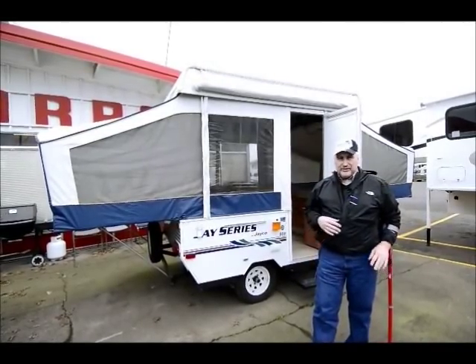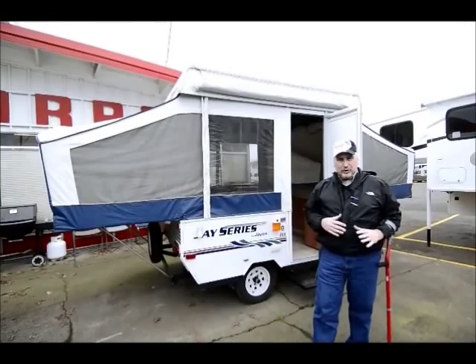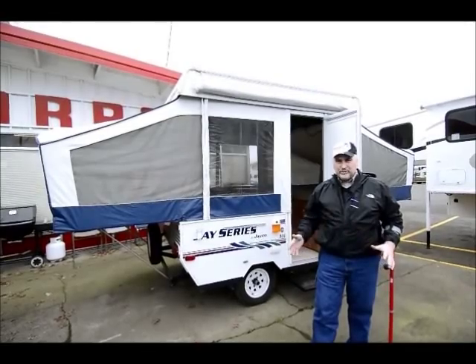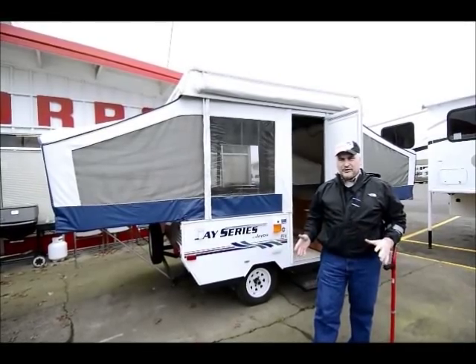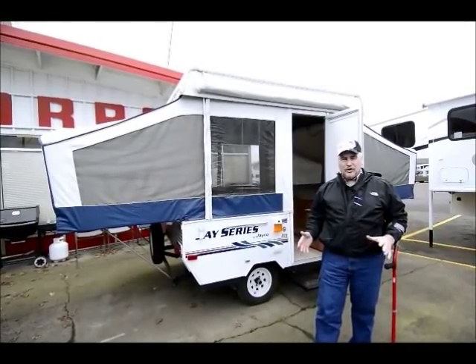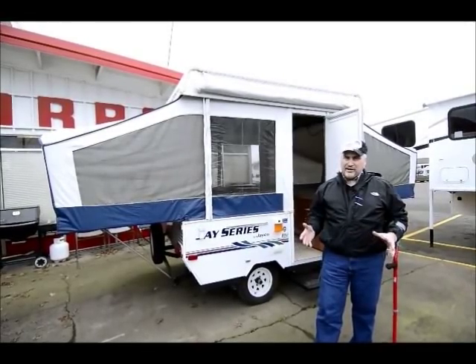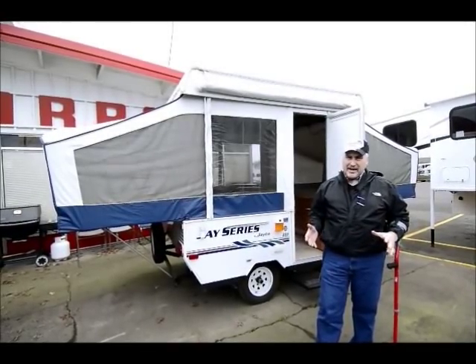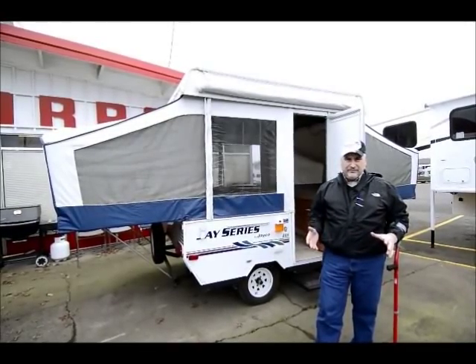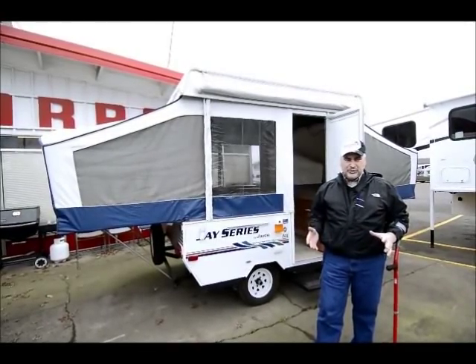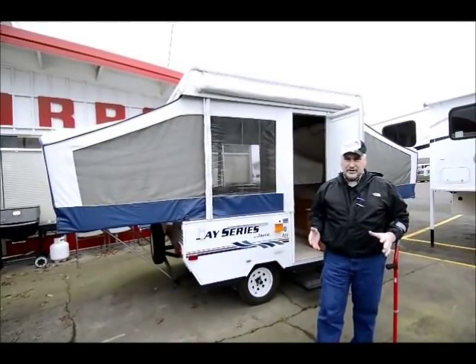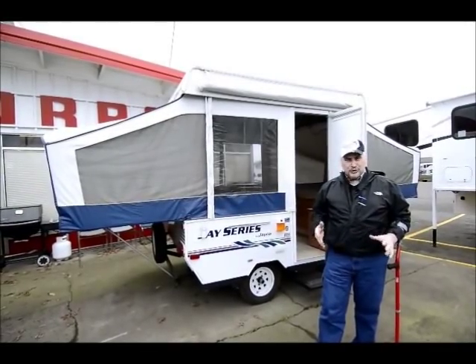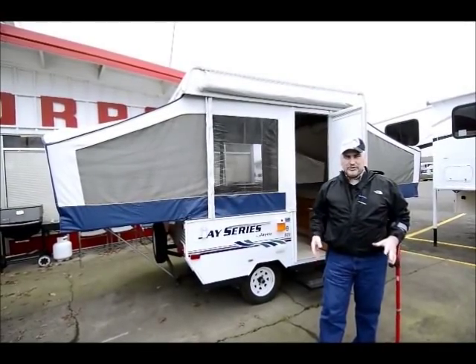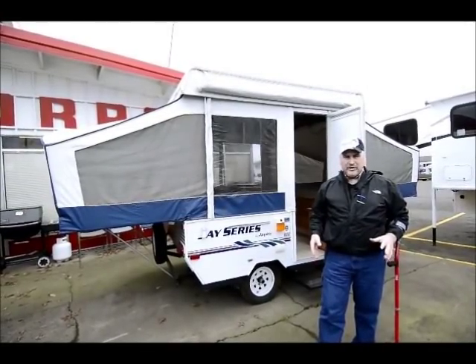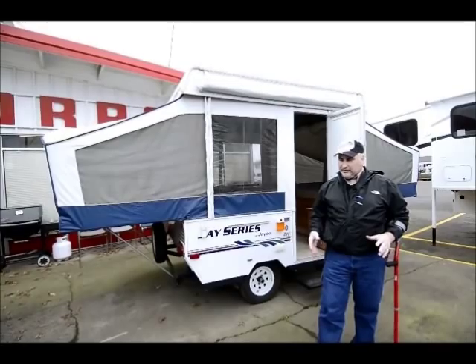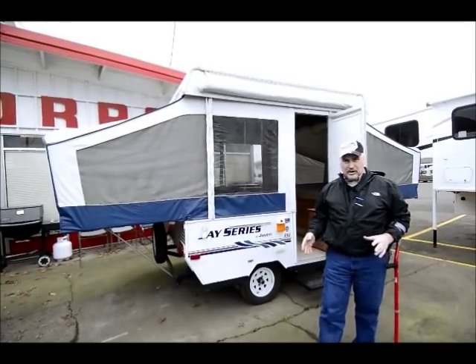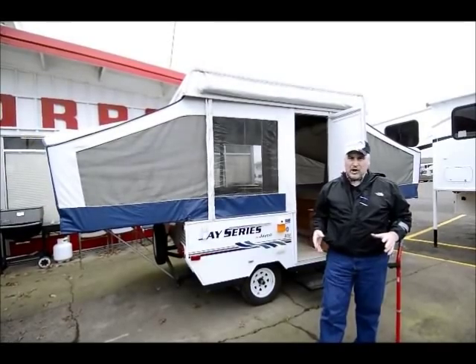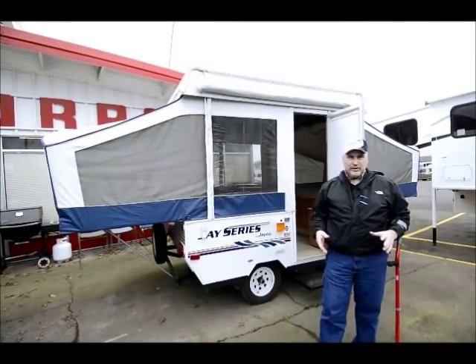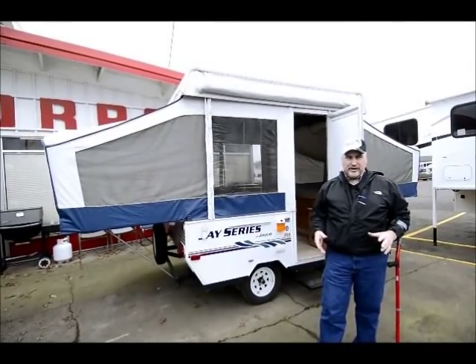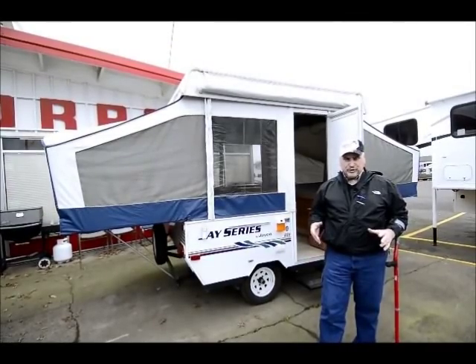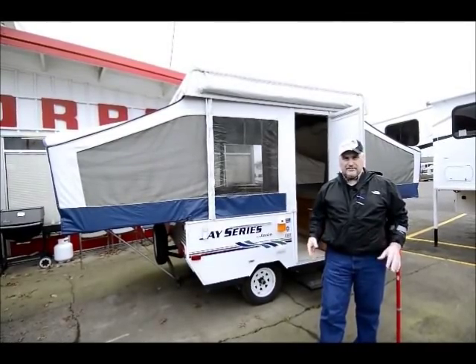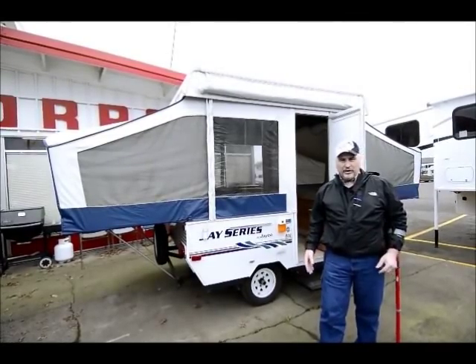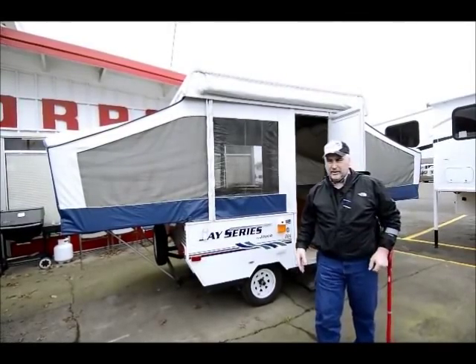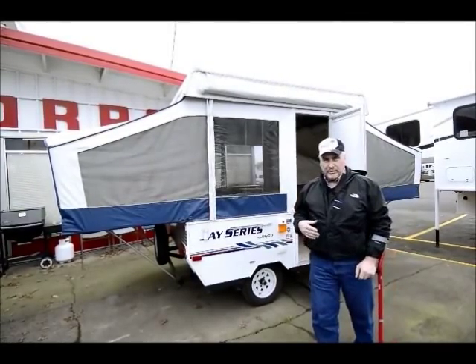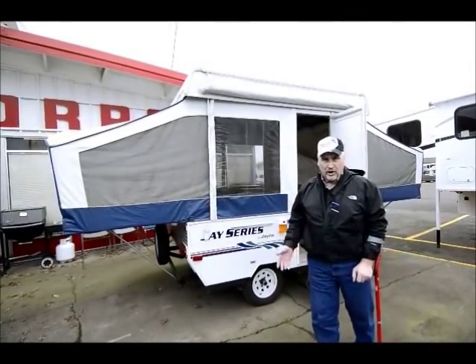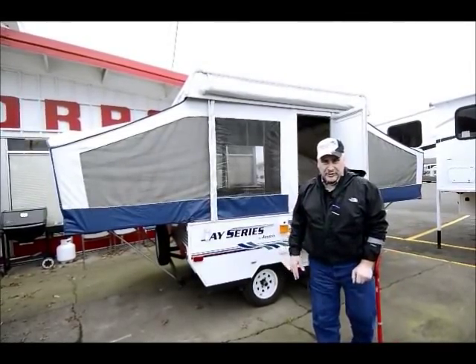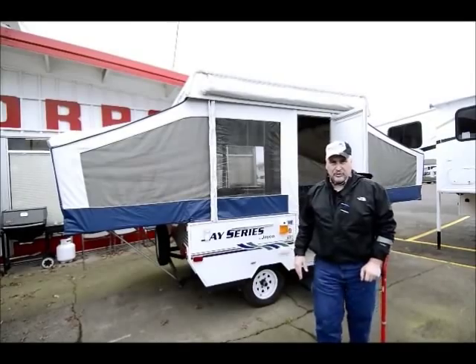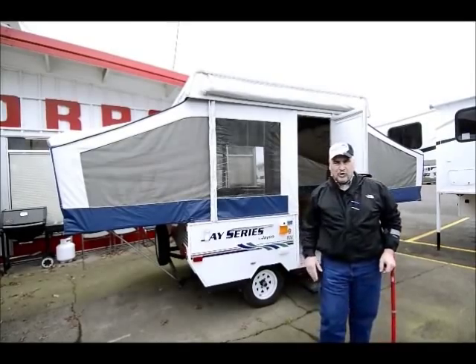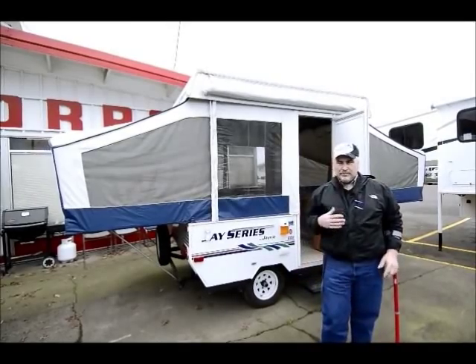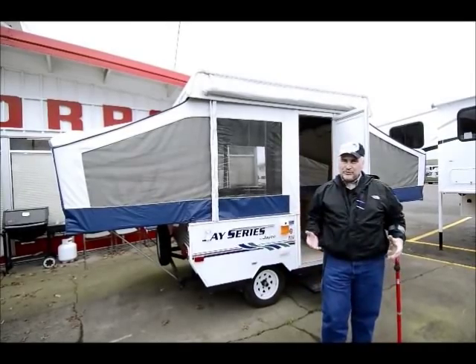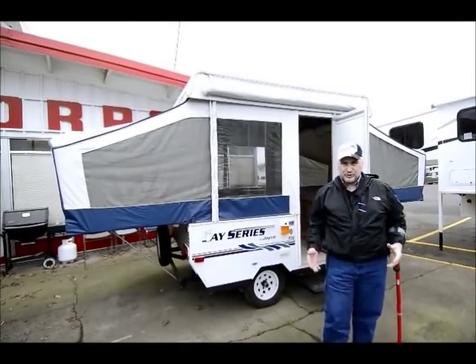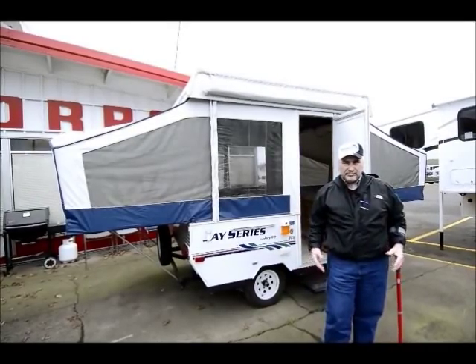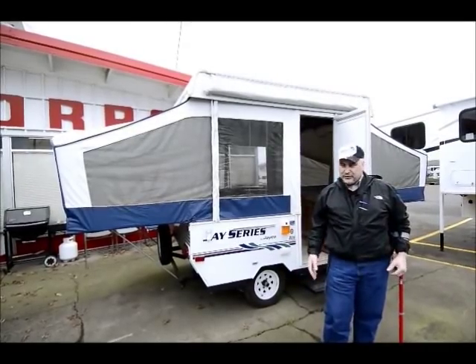We've got some of the greatest places to go around and camp and fish. There's so much to do here in Oregon. People come from all over the United States just to come to Oregon to enjoy our nature and the mountains and the streams and the fishing.